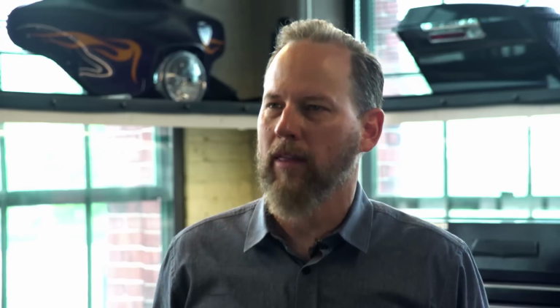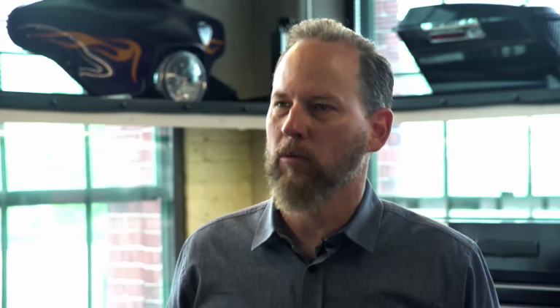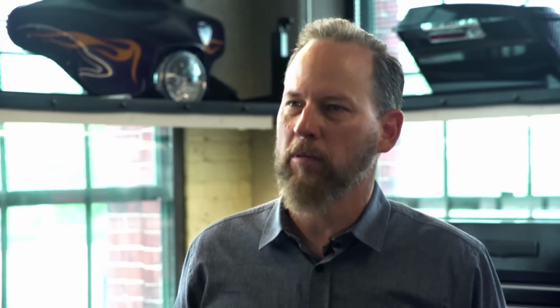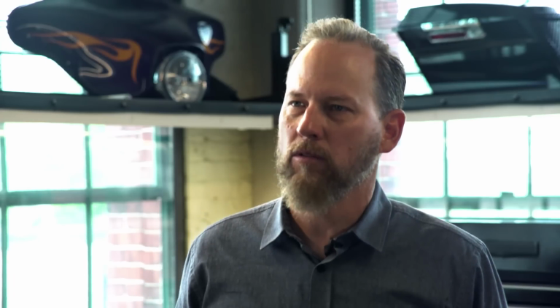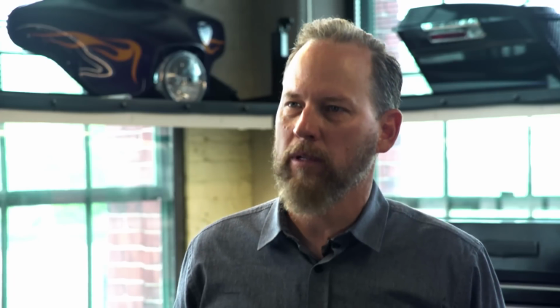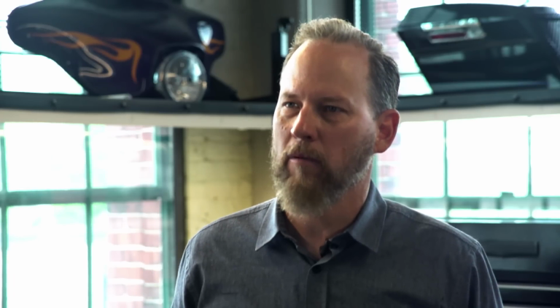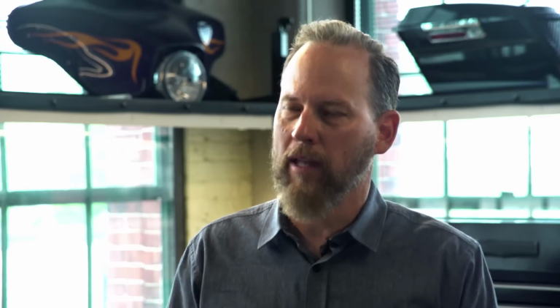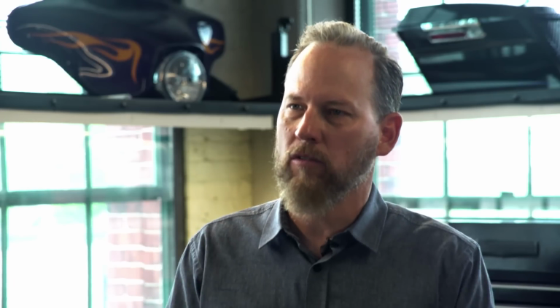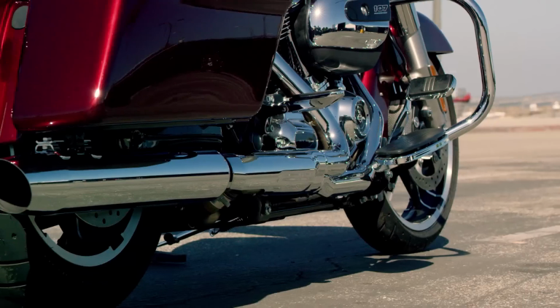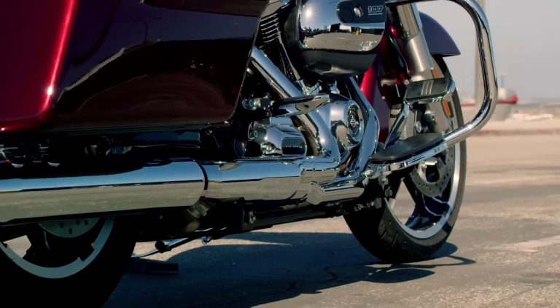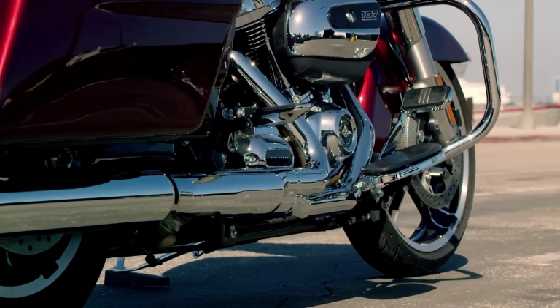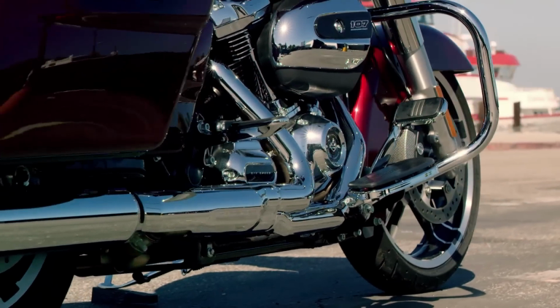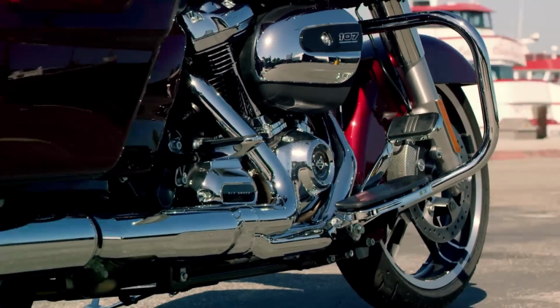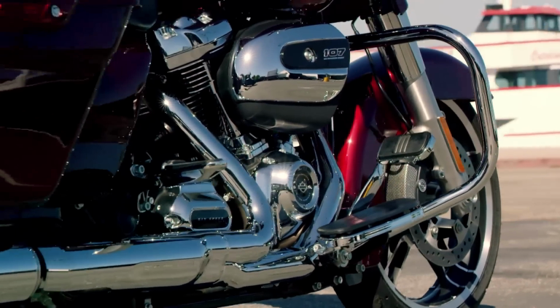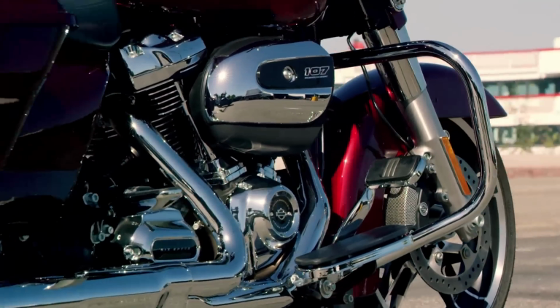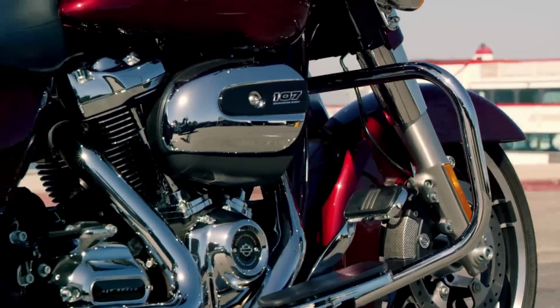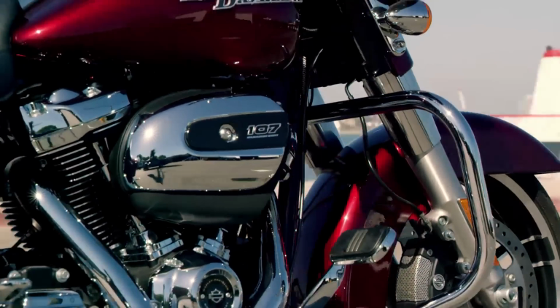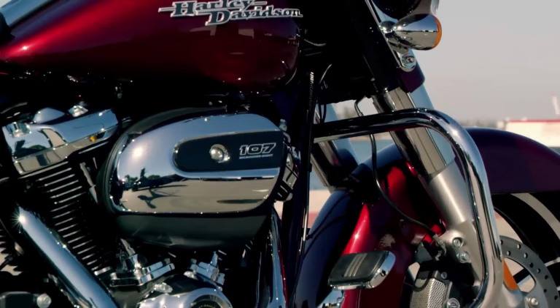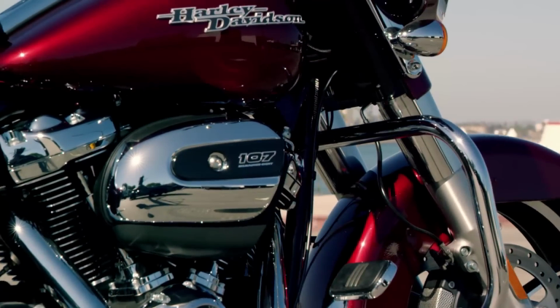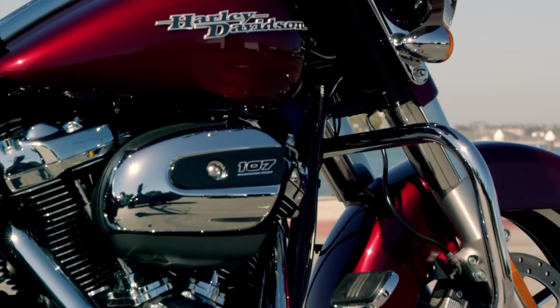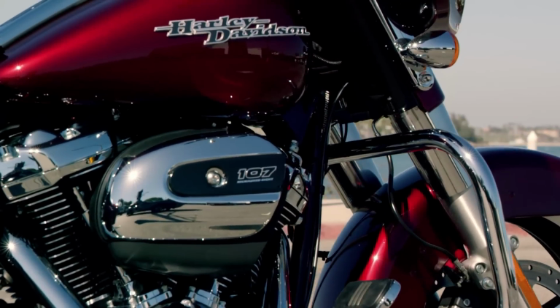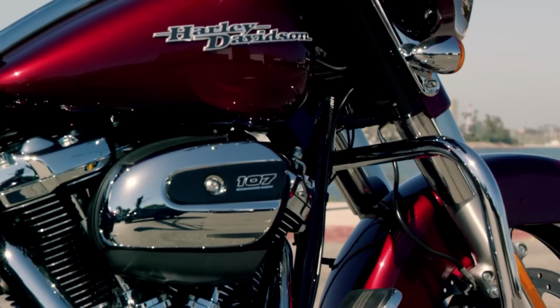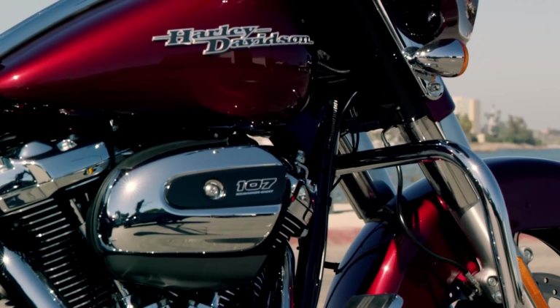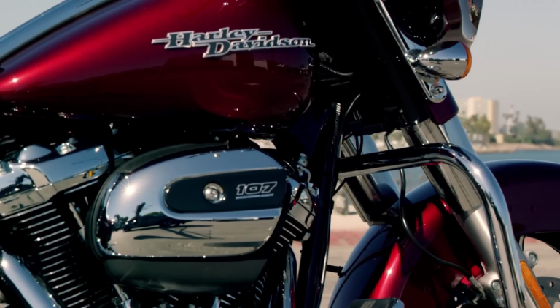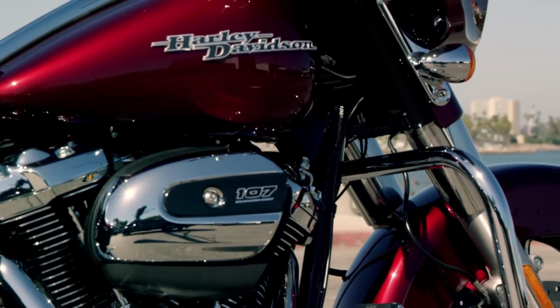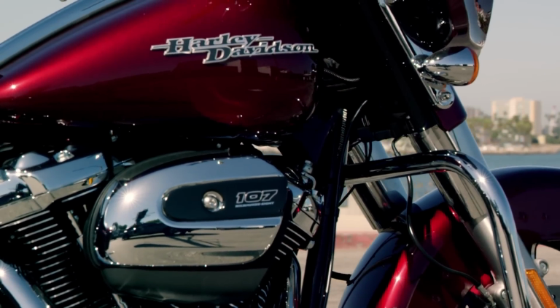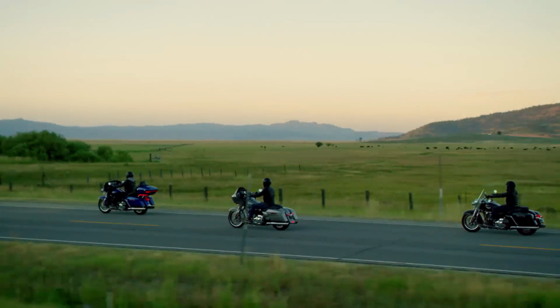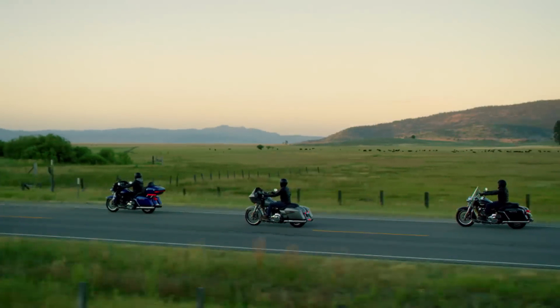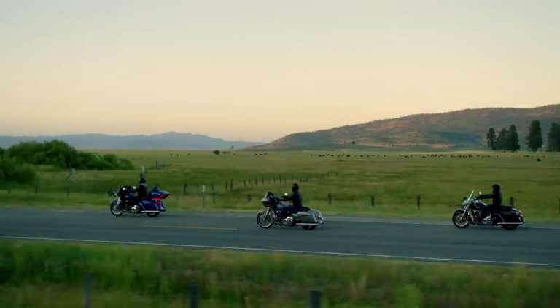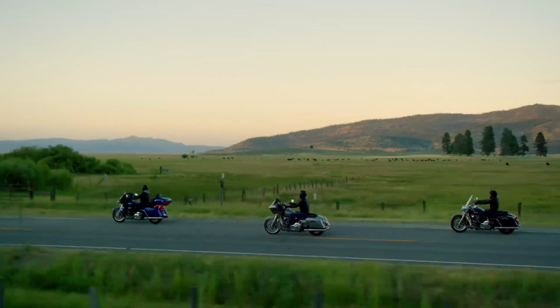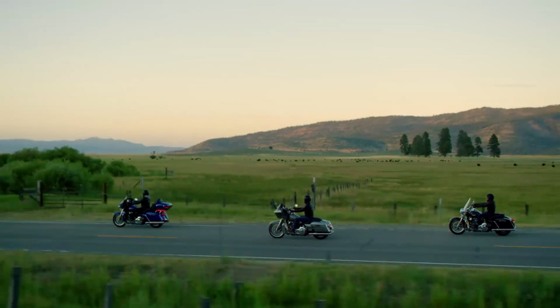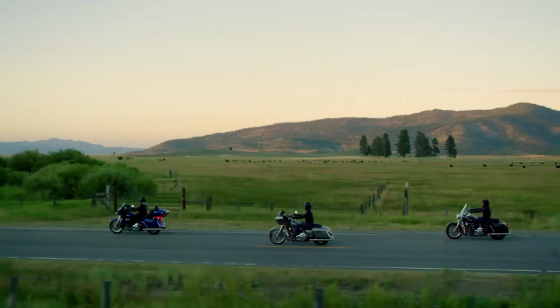And that's what we're speaking to when we talk about the engine visually spilling out of the motorcycle. At Harley-Davidson, it's about legacy and it's about legitimacy of what we're actually designing.